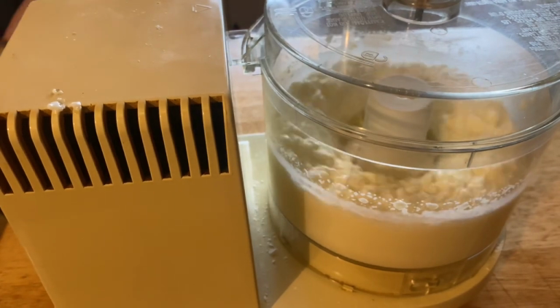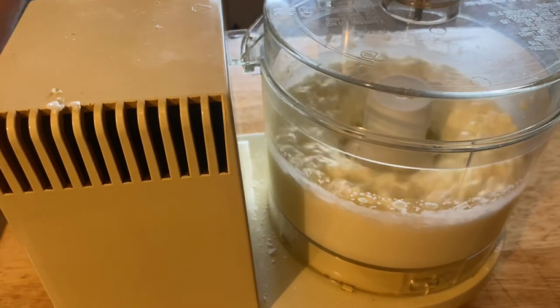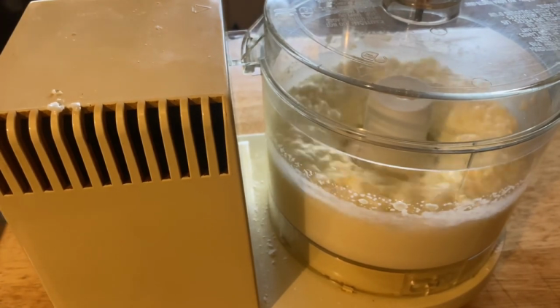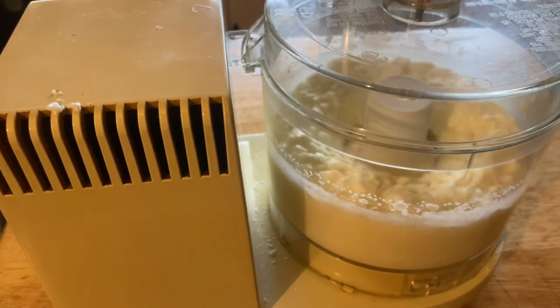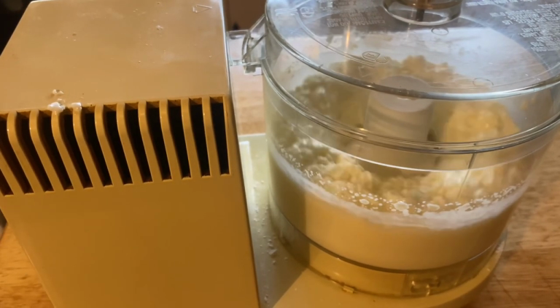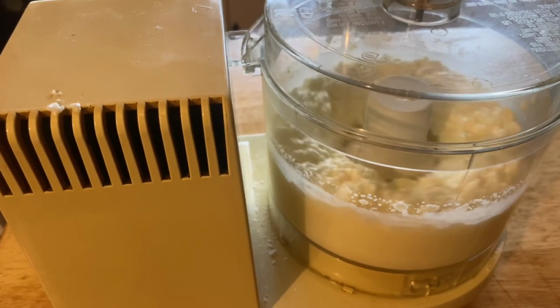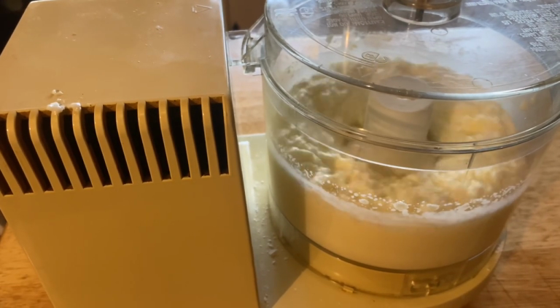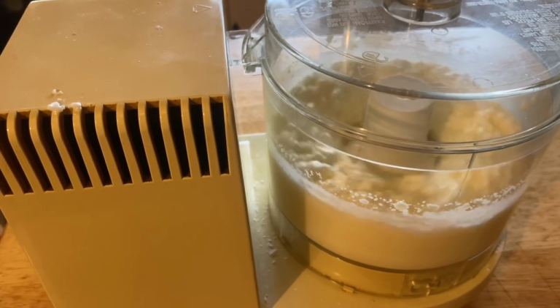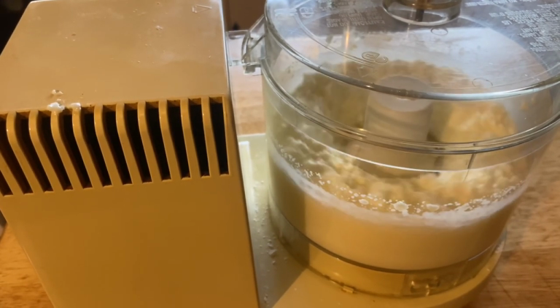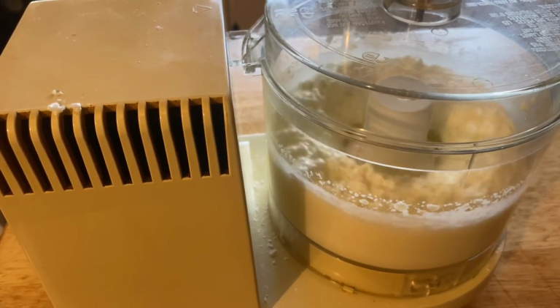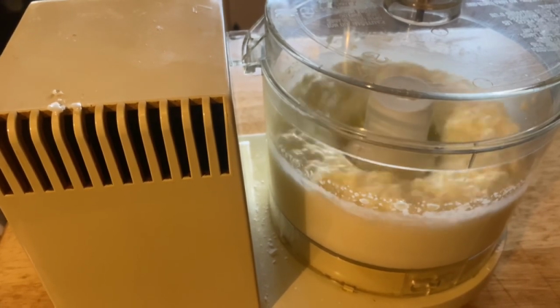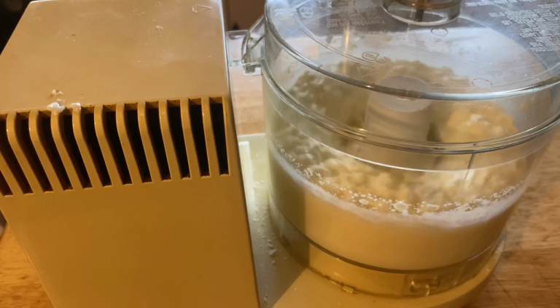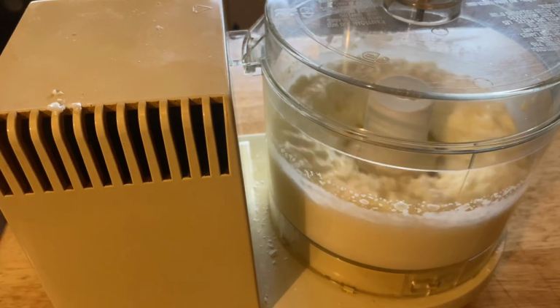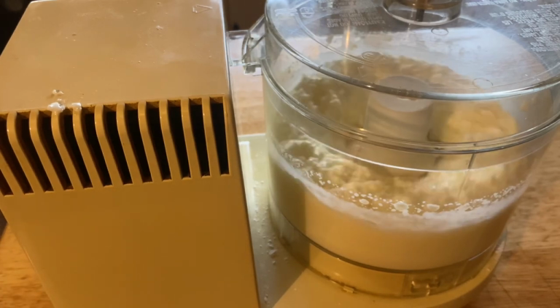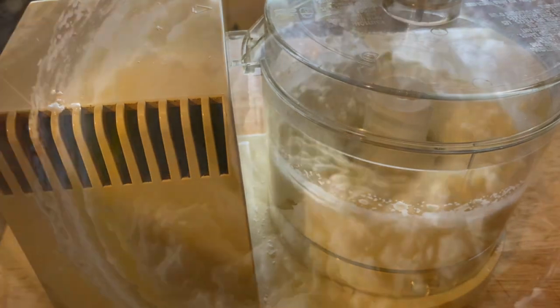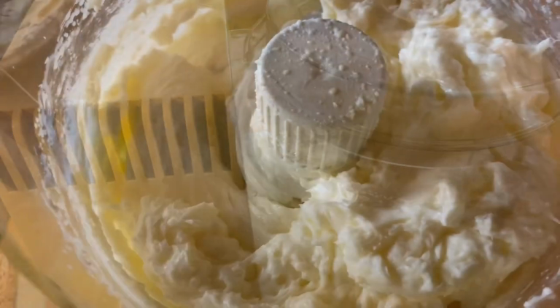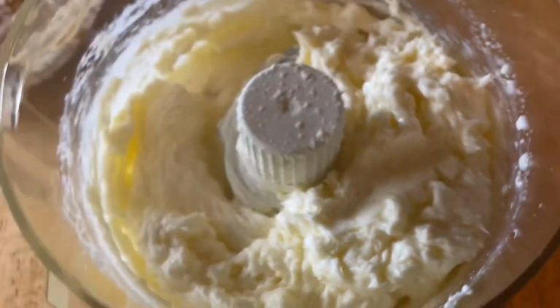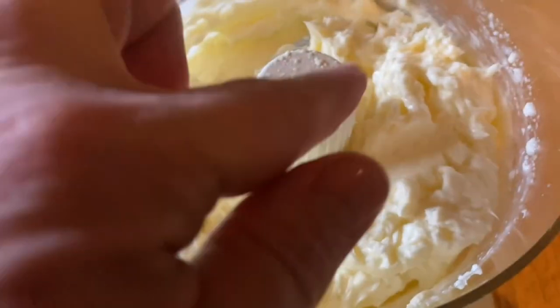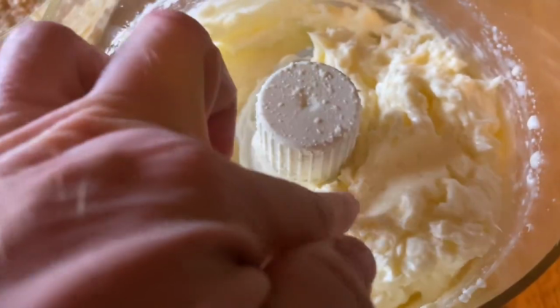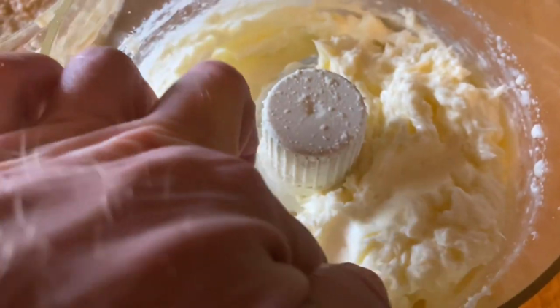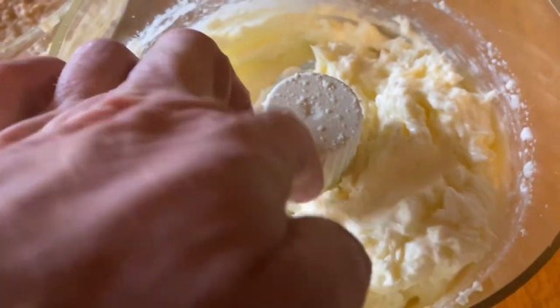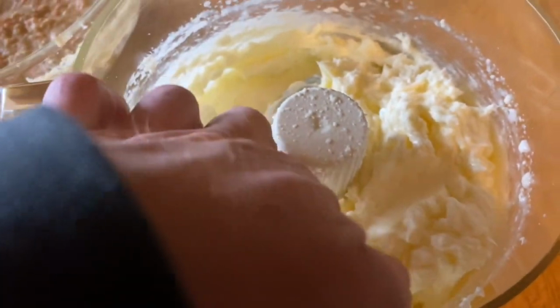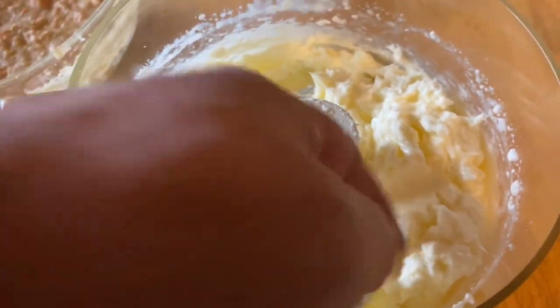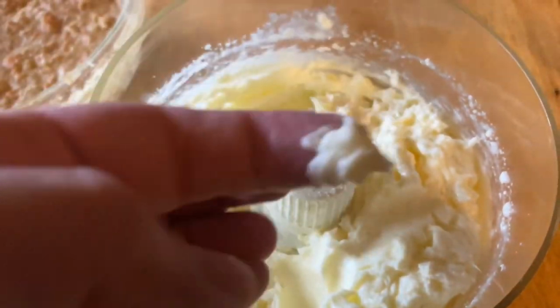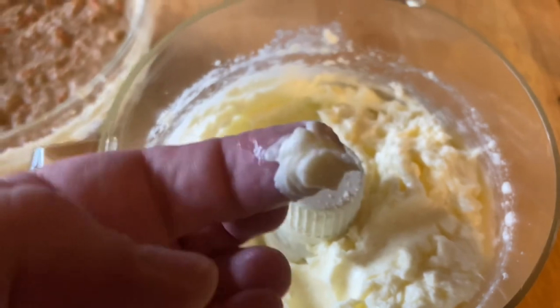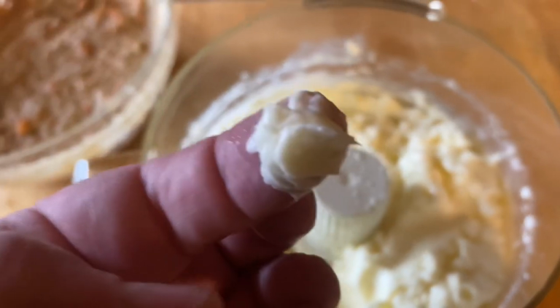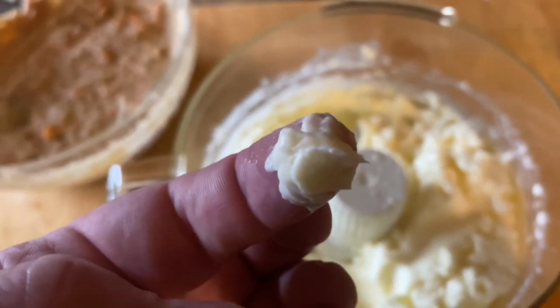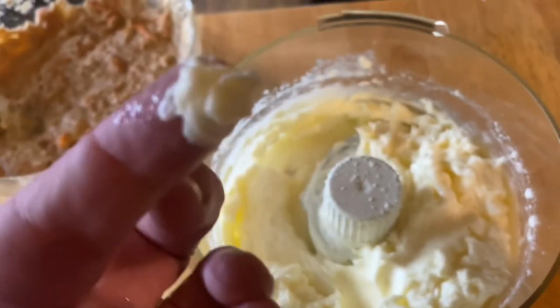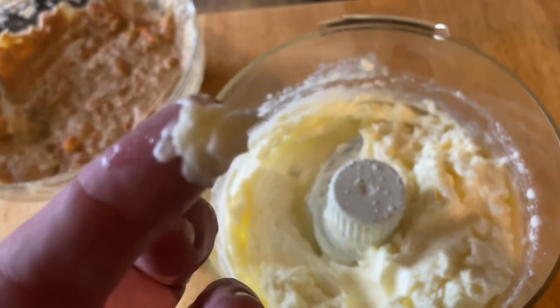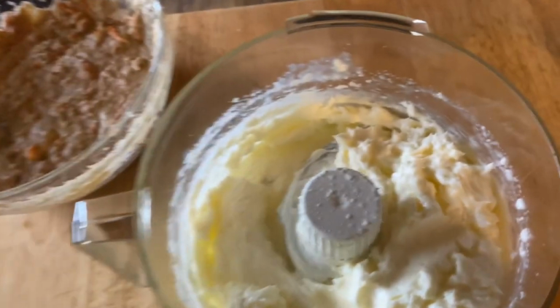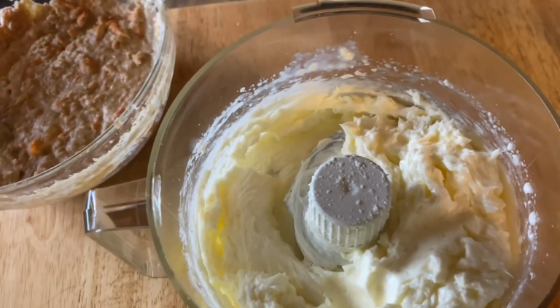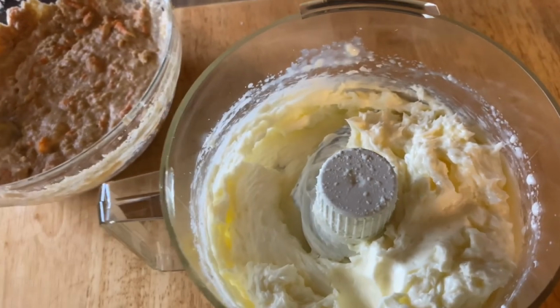It did eventually come together like a frosting, which is what I was aiming for, and it's good. I had to taste a little bit of it. Nom nom nom nom.